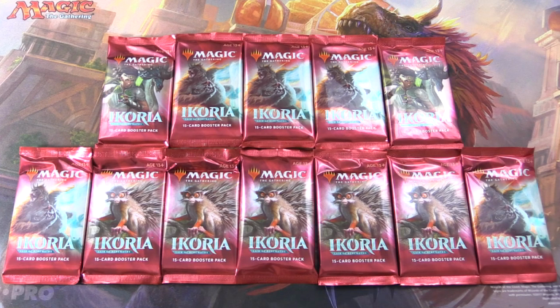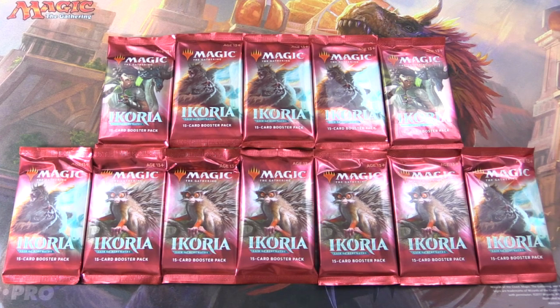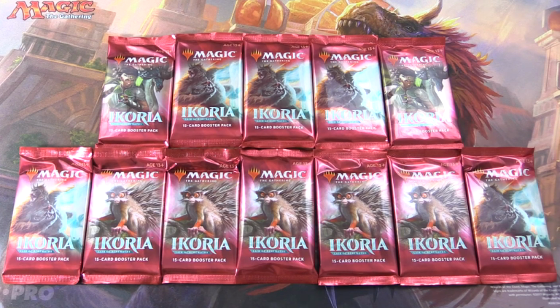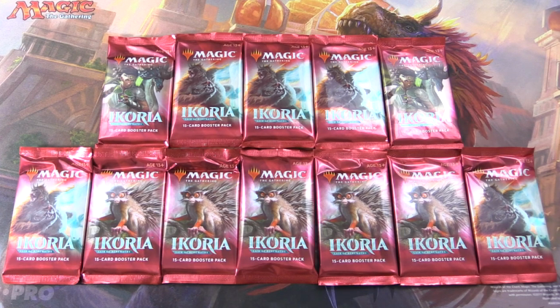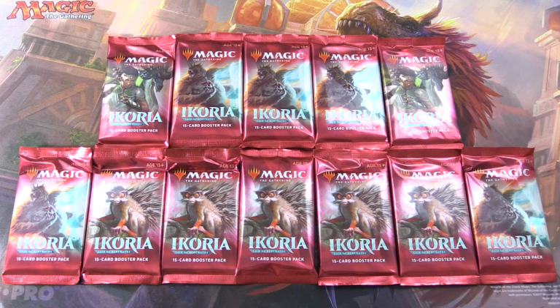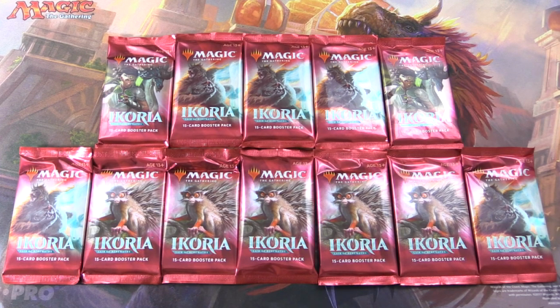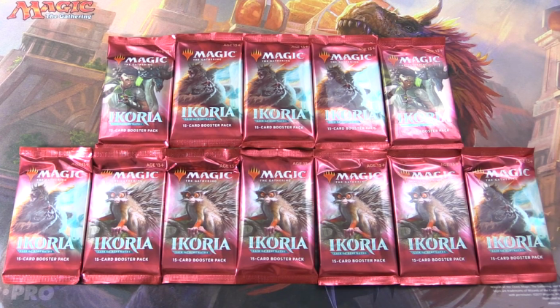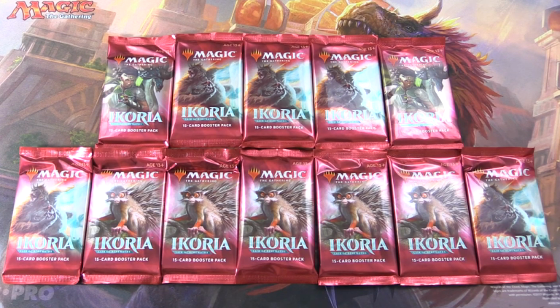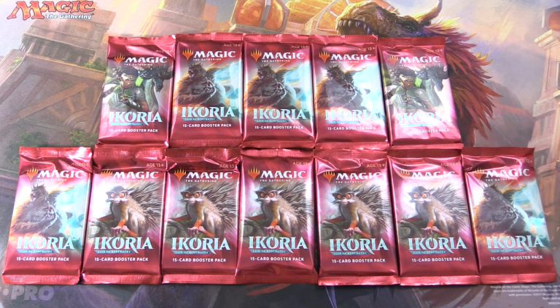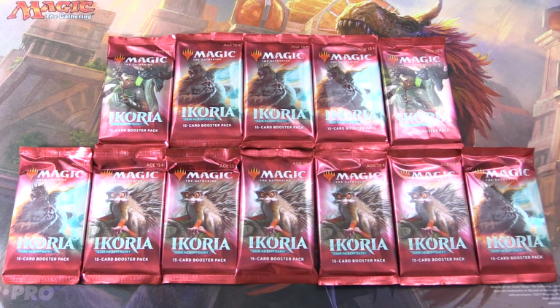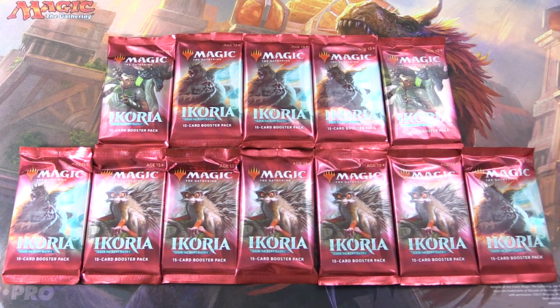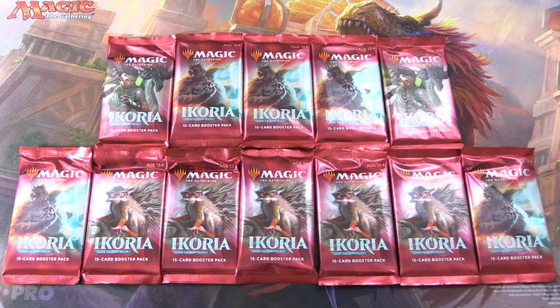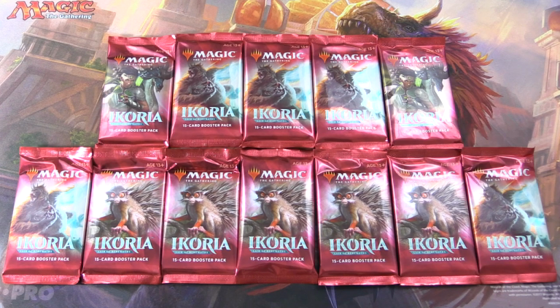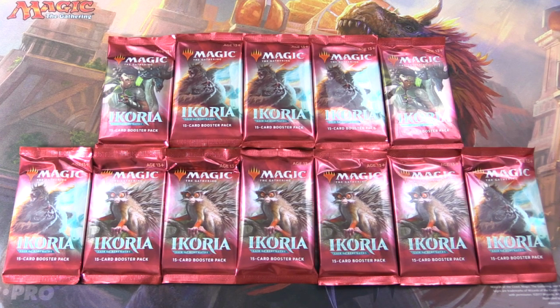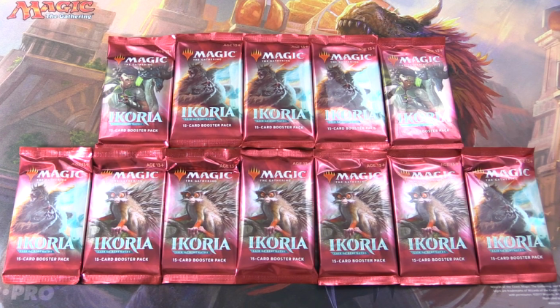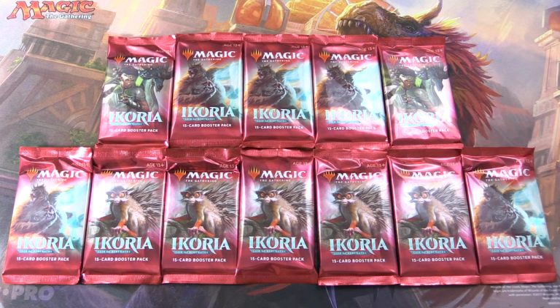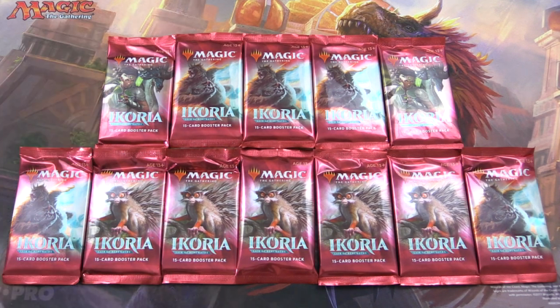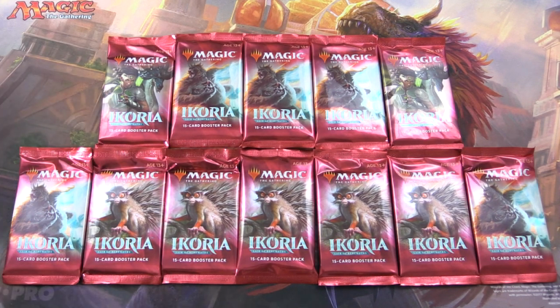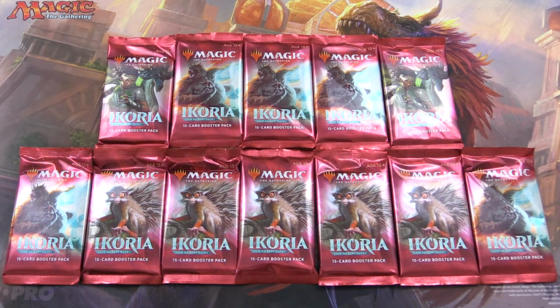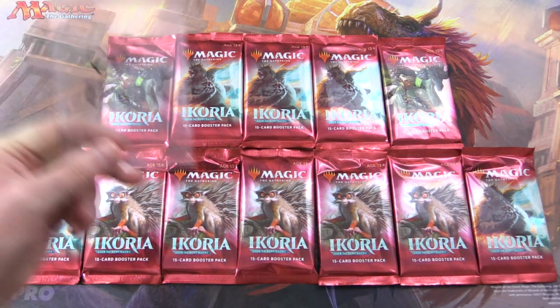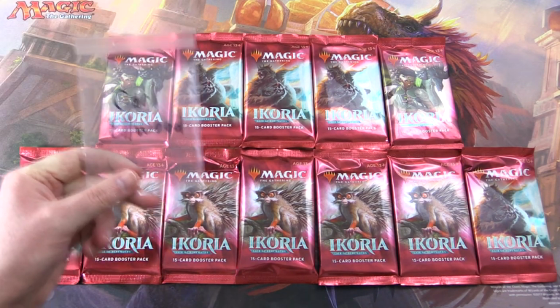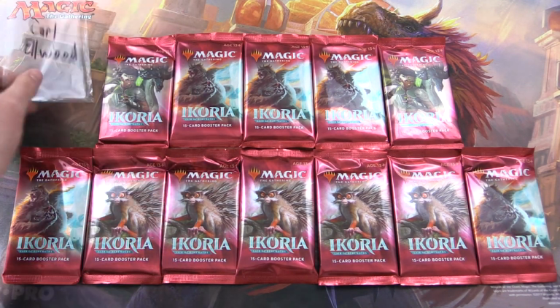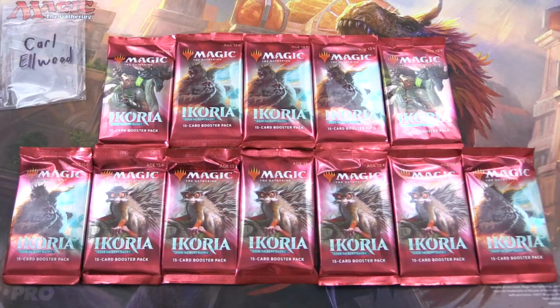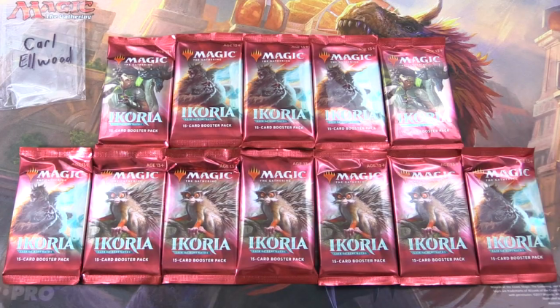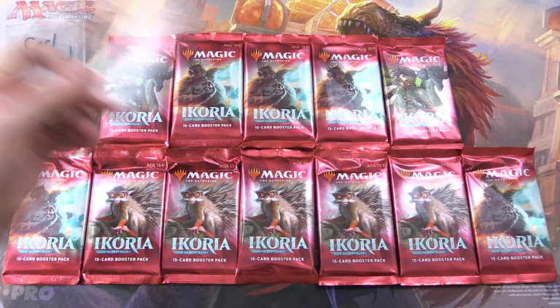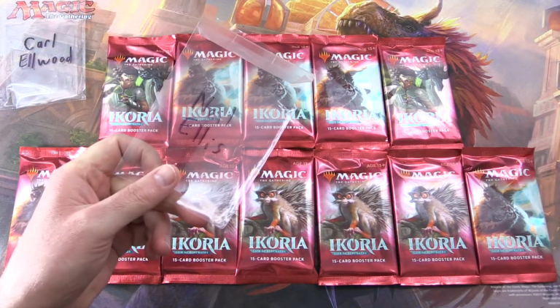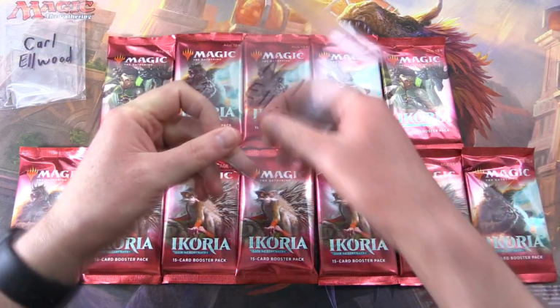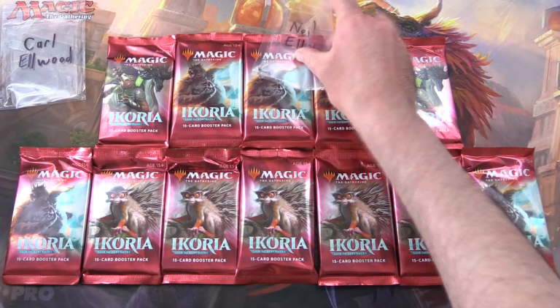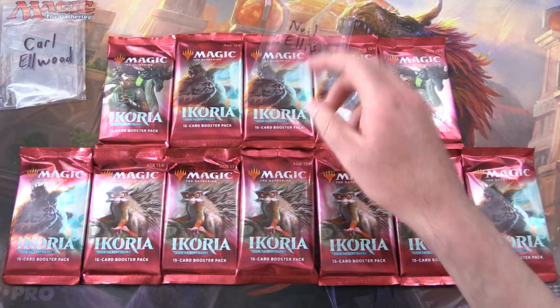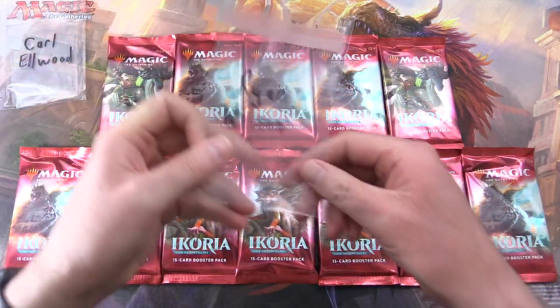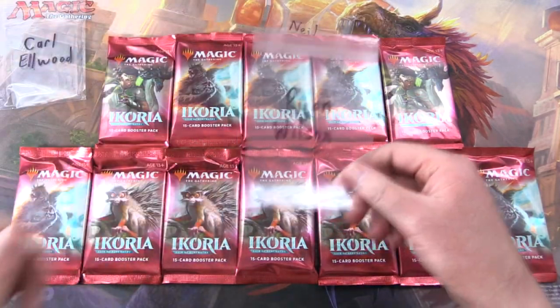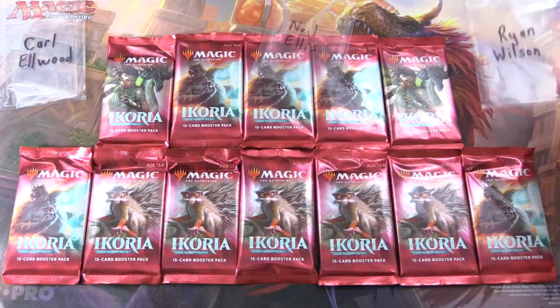Today on MTG Unpacked, we're getting stuck into 12 packs of Ikoria for Patrons. Let's introduce the Patrons. We have Carl Elwood, Neil Ellis, and finally Ryan Wilson.